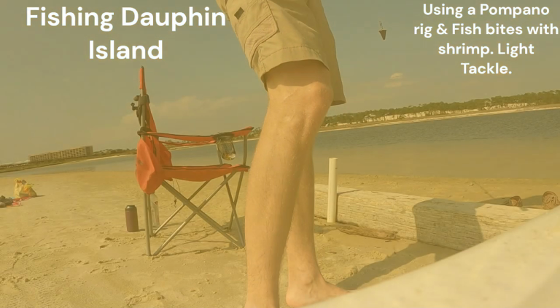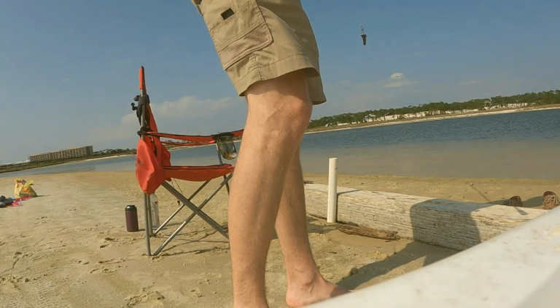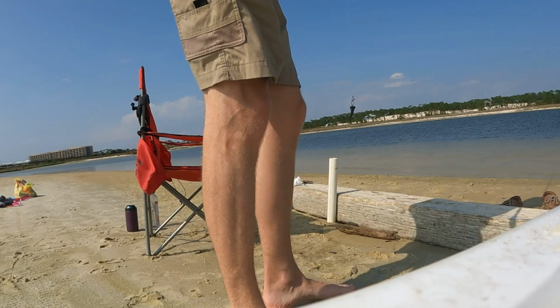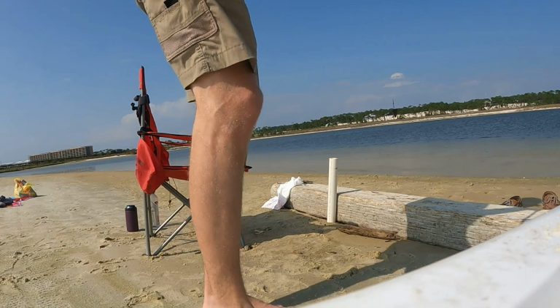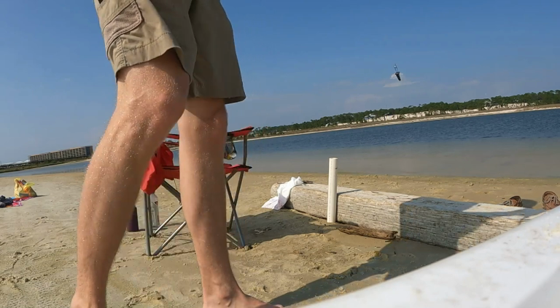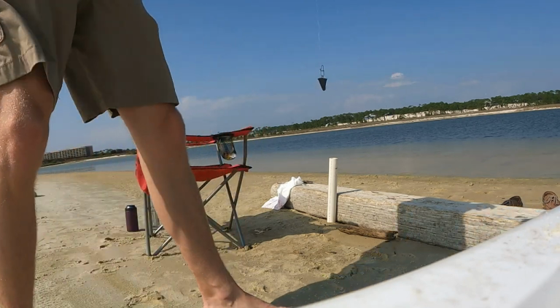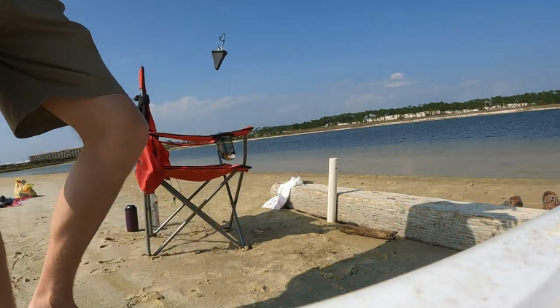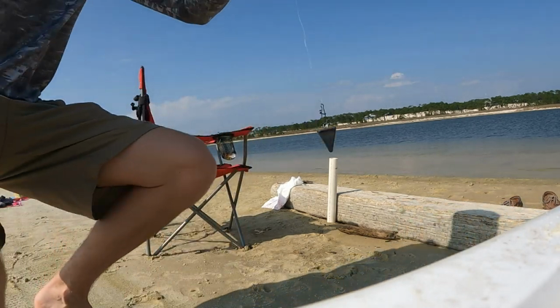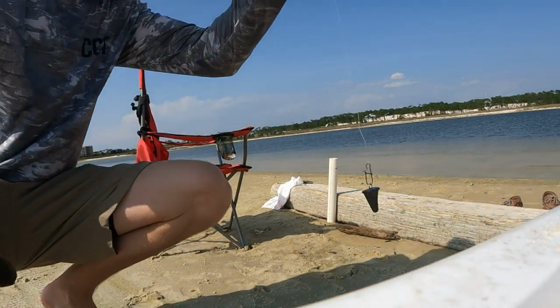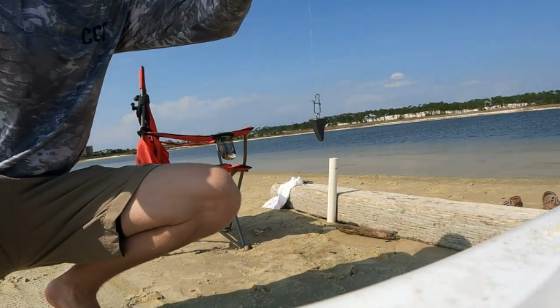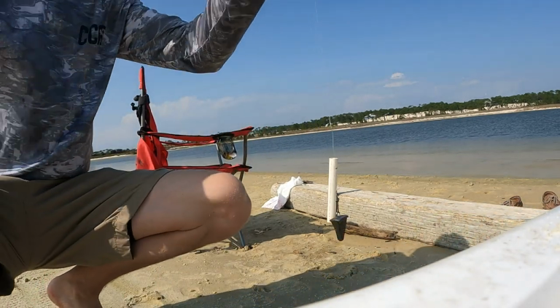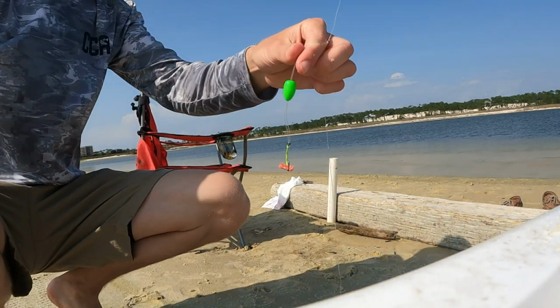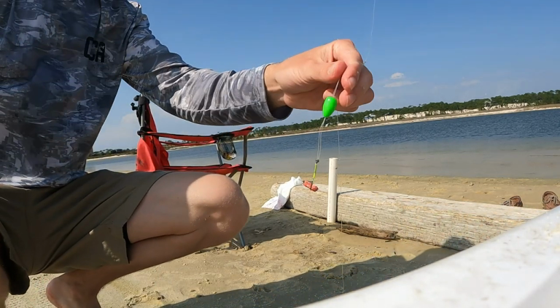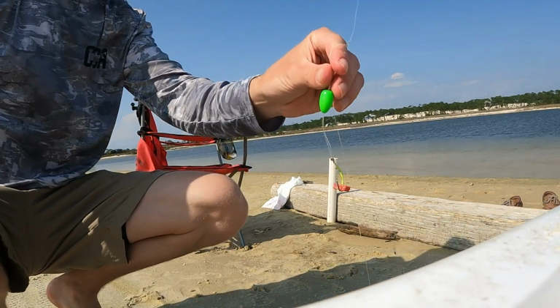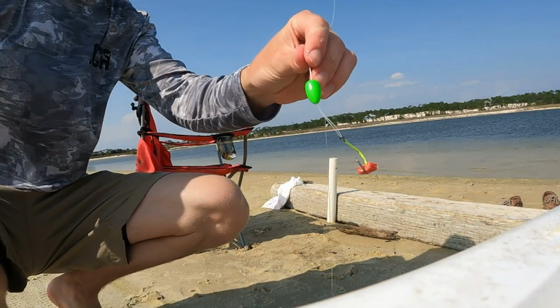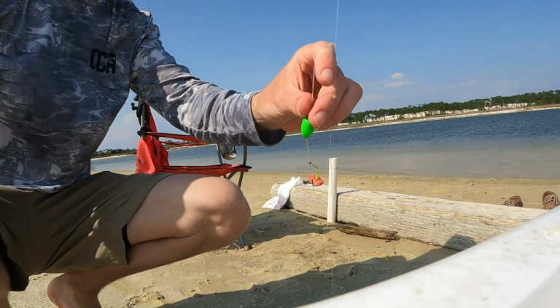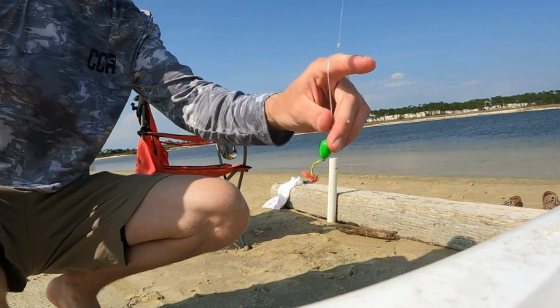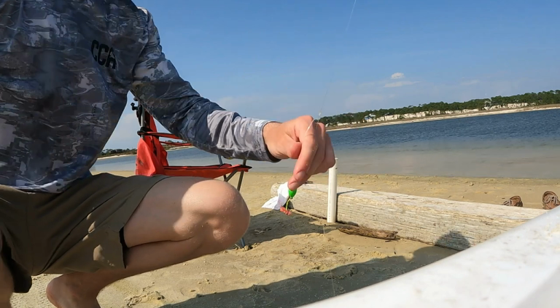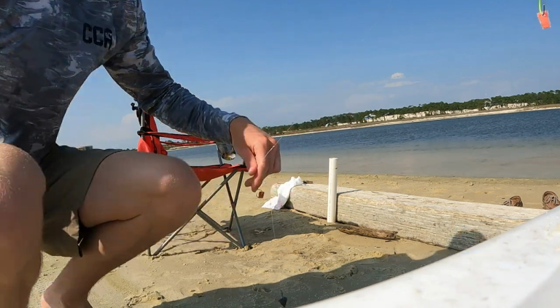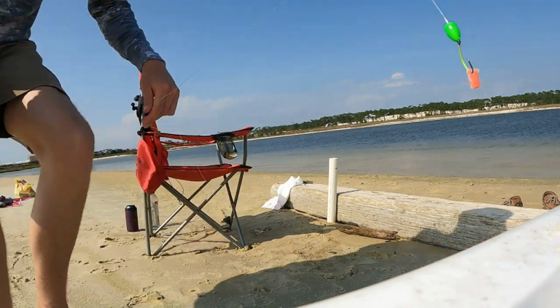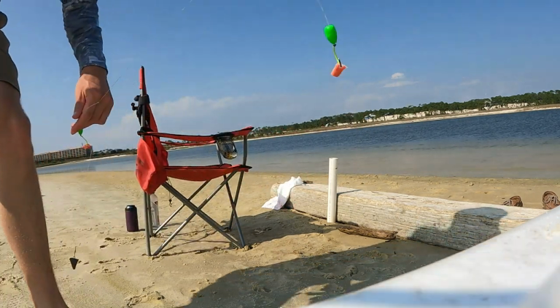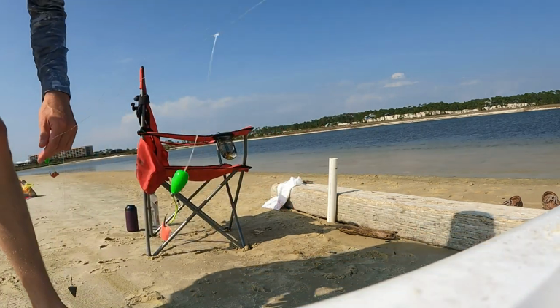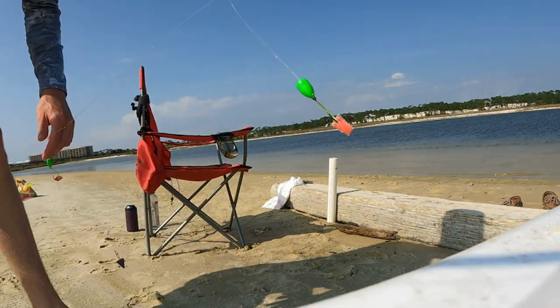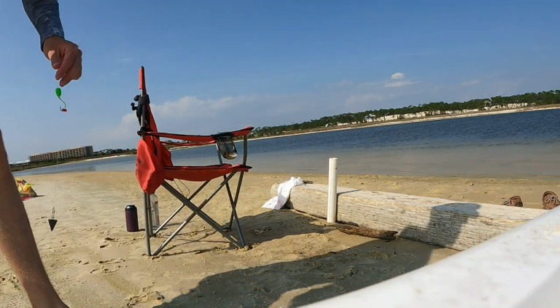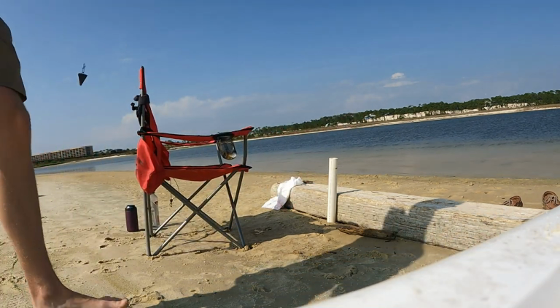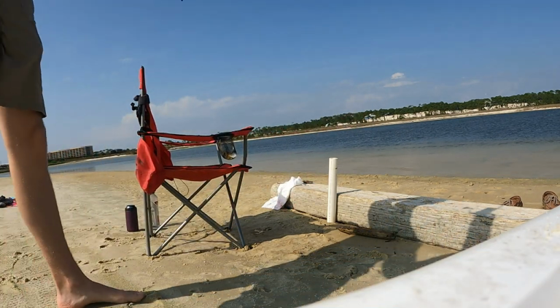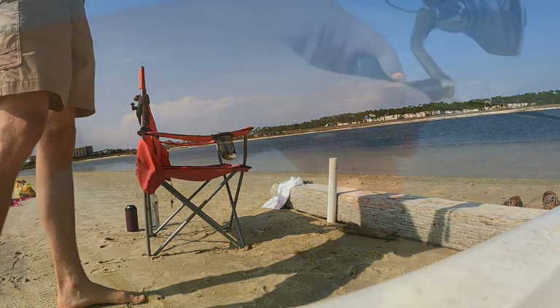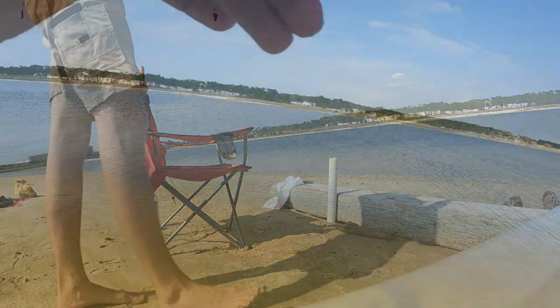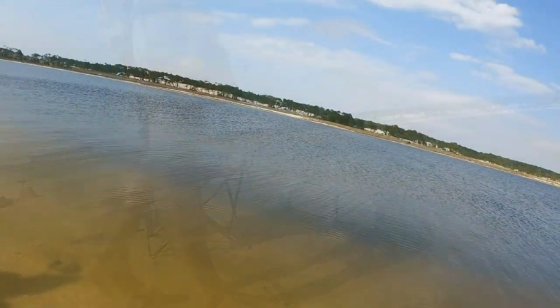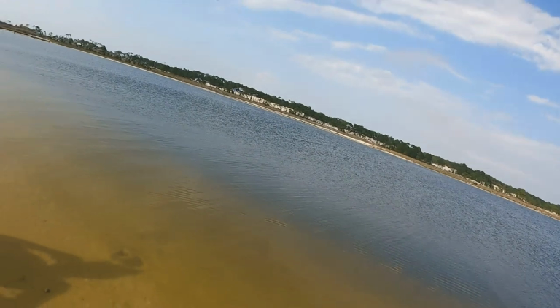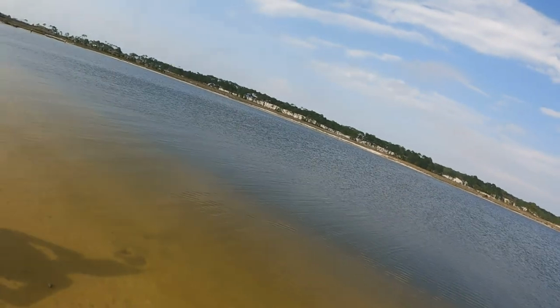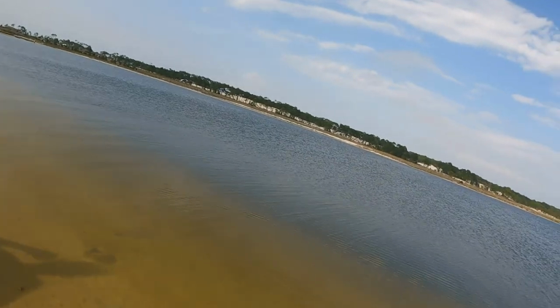Here's the rig — we got a pompano rig with green floats, two of them. It's probably a four-foot leader. Oh my gosh, what have I caught?